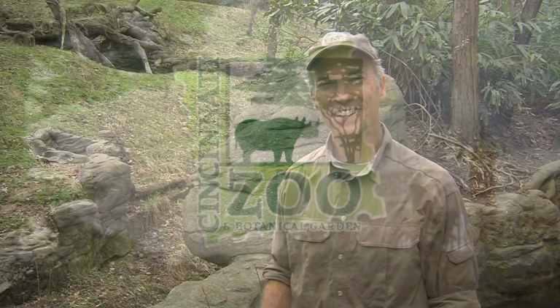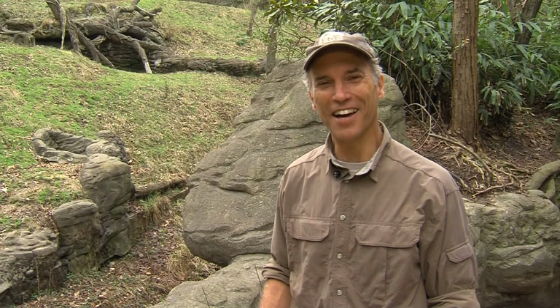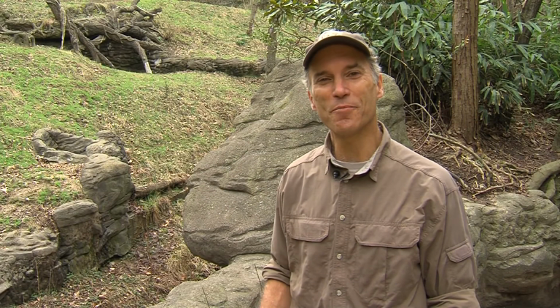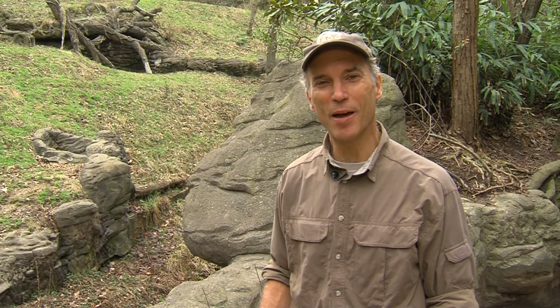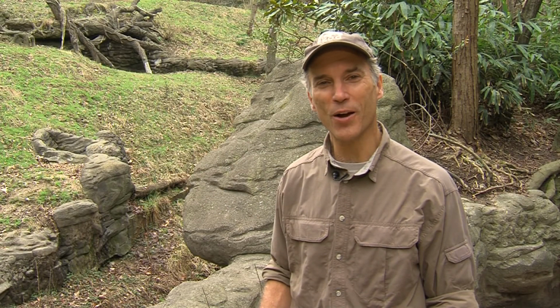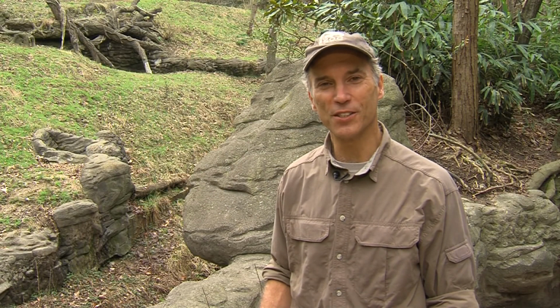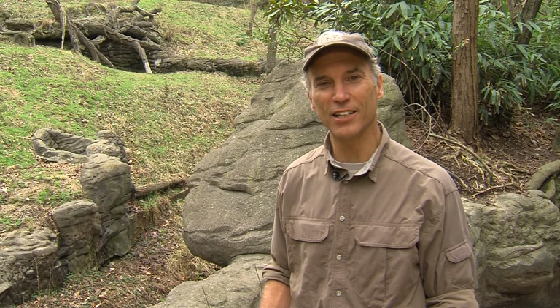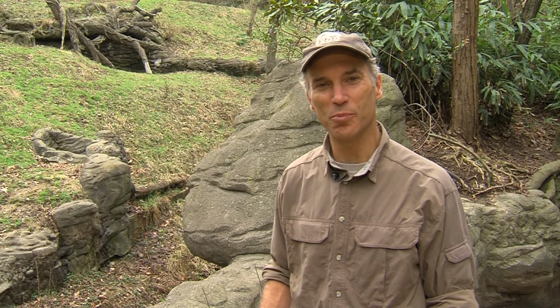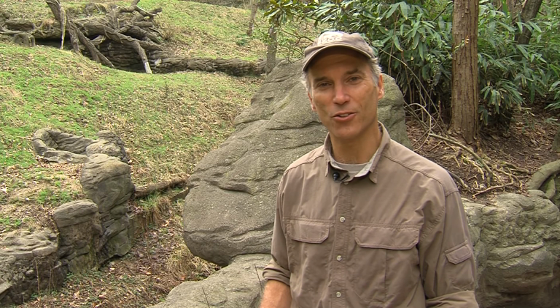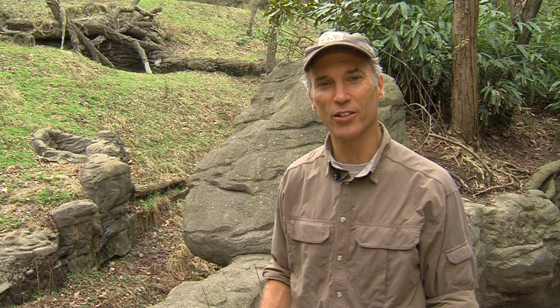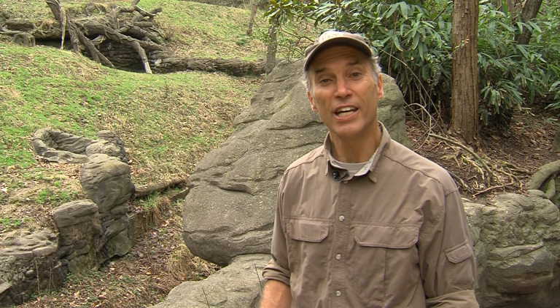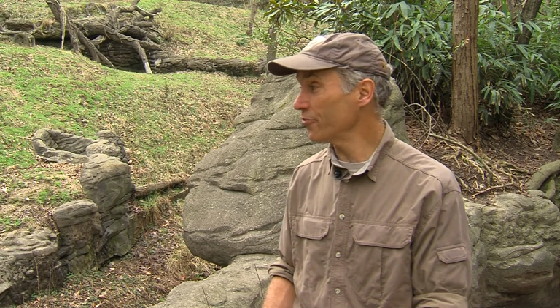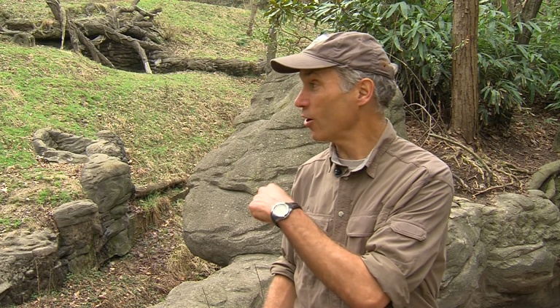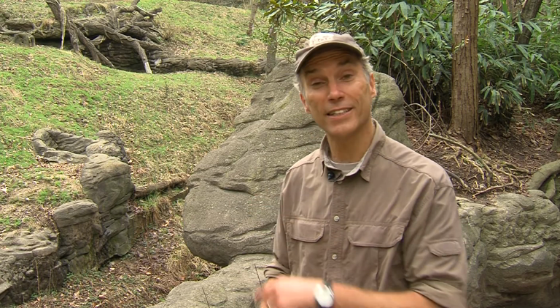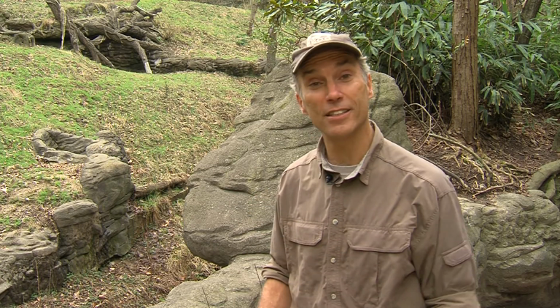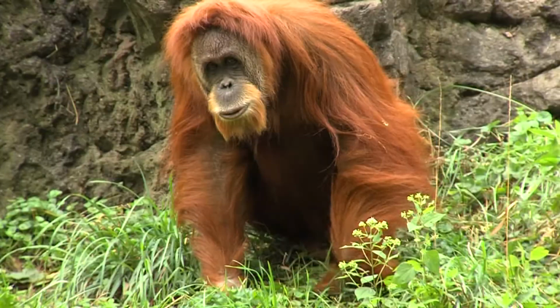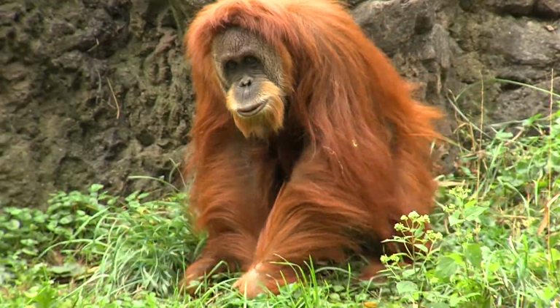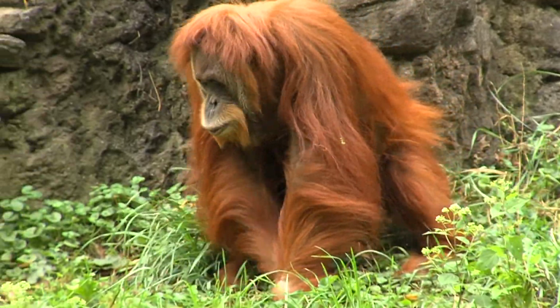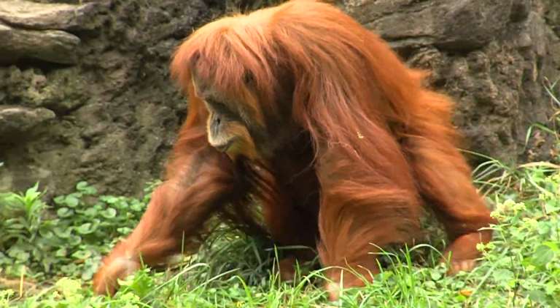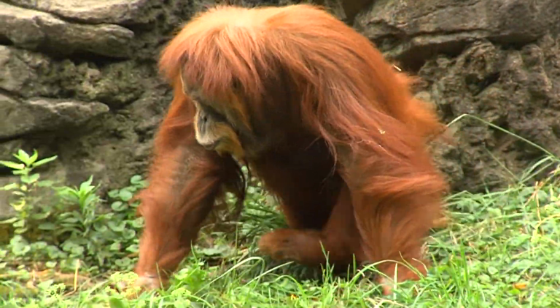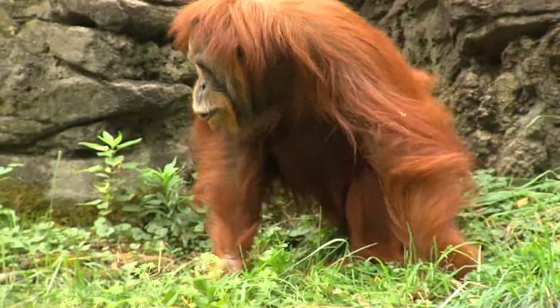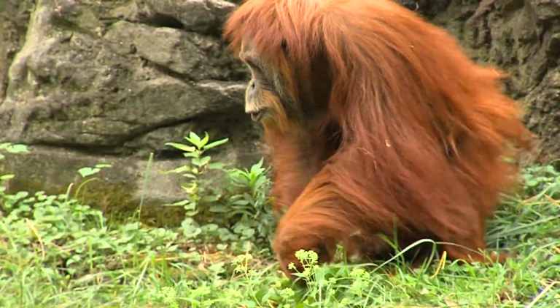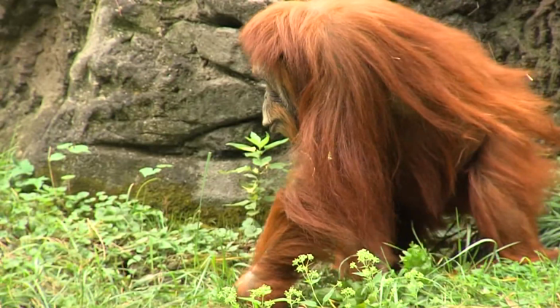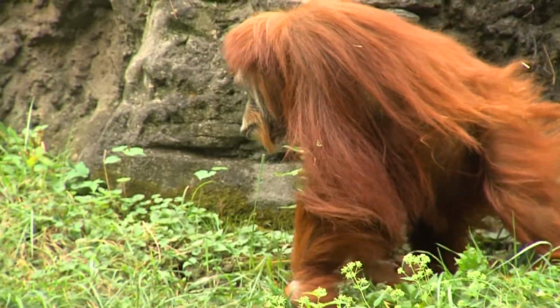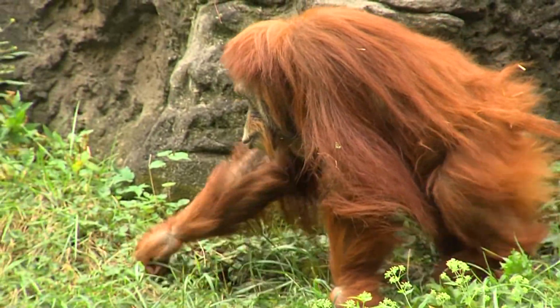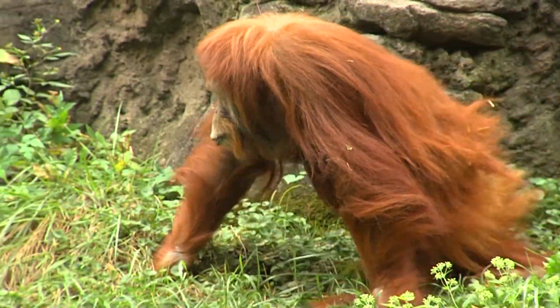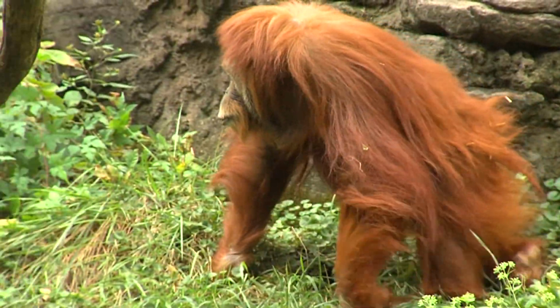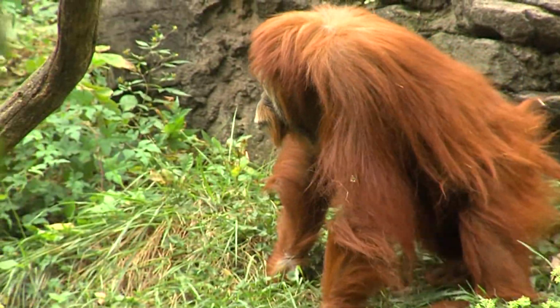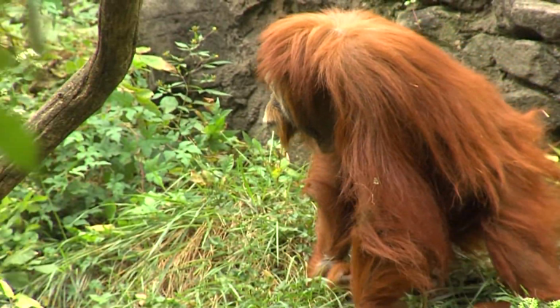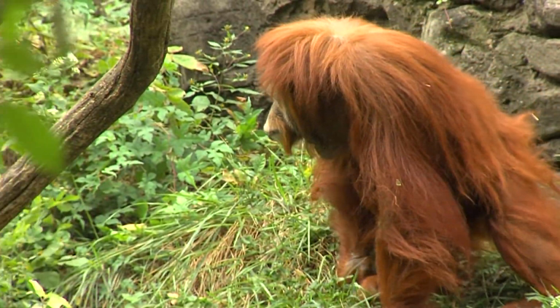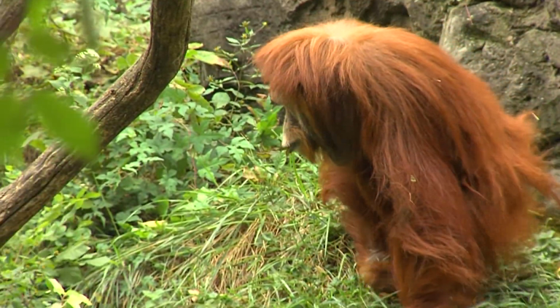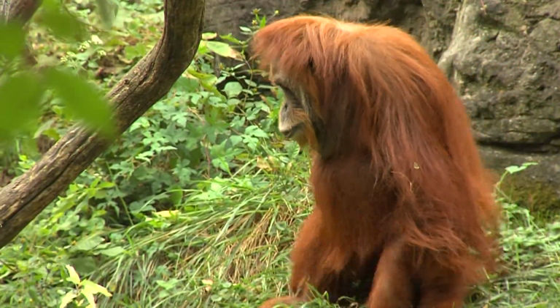Hi there, I'm Thane Maynard, director of the Cincinnati Zoo and Botanical Garden, here in front of our orangutan exhibit to talk to you about how you can help save species like orangutans by the decisions you make when you go to the grocery store.